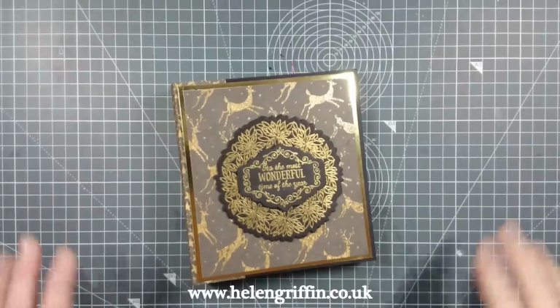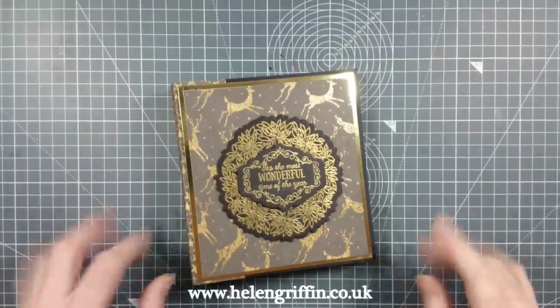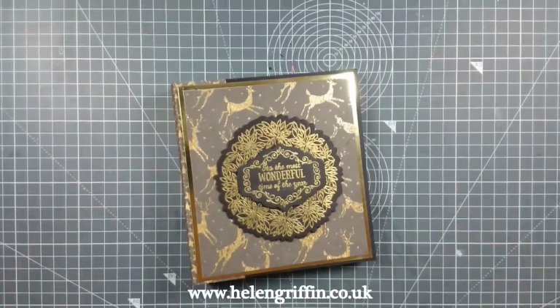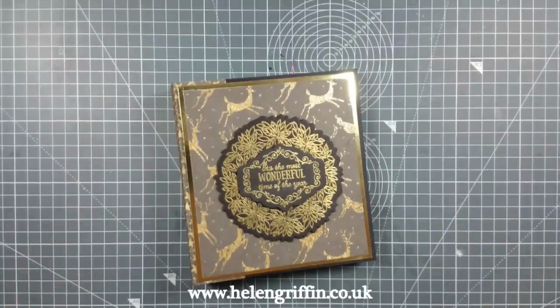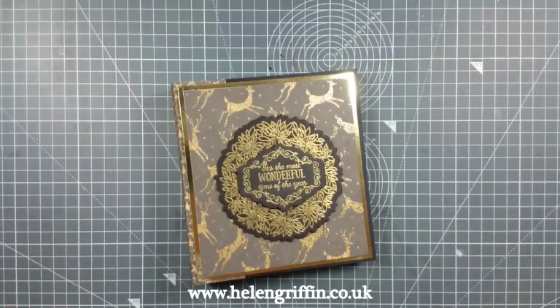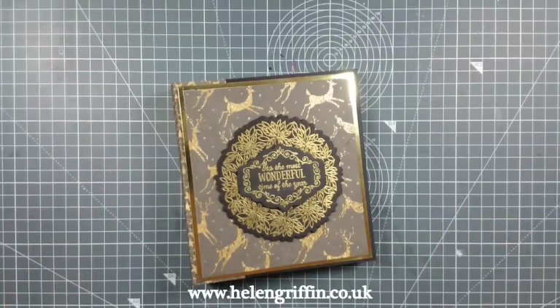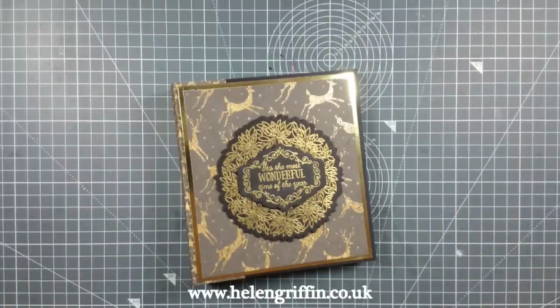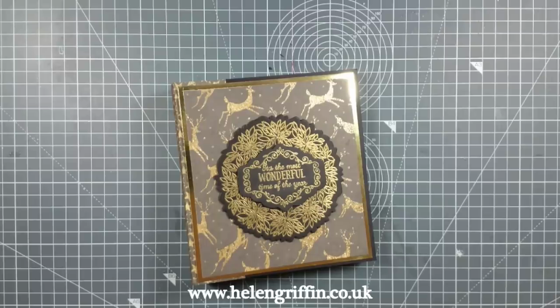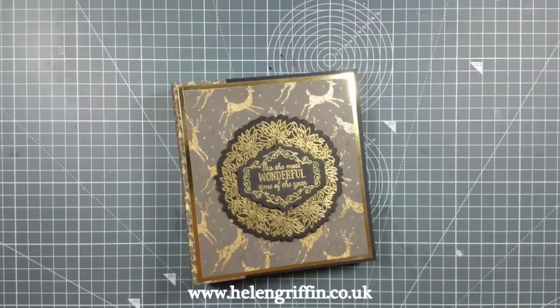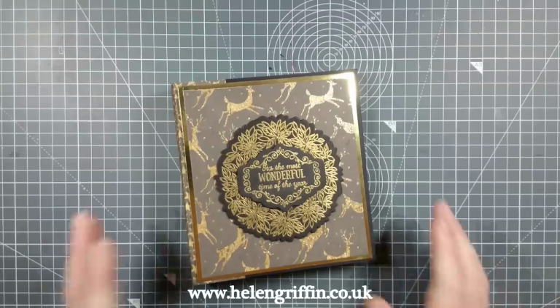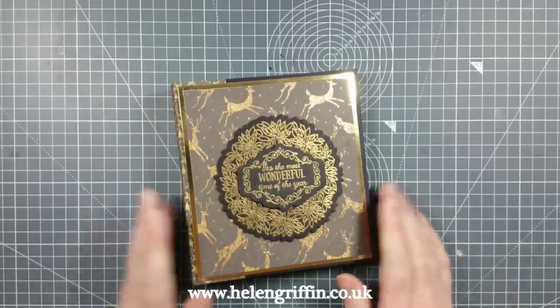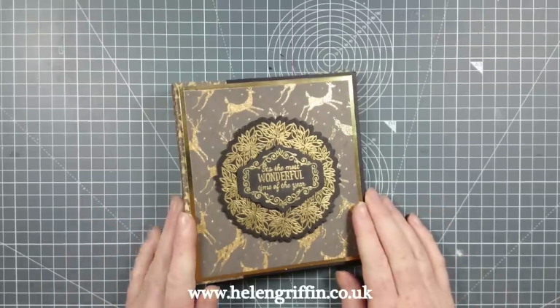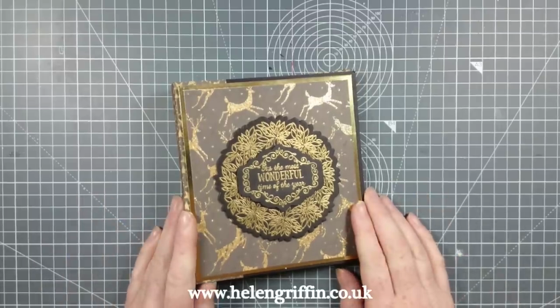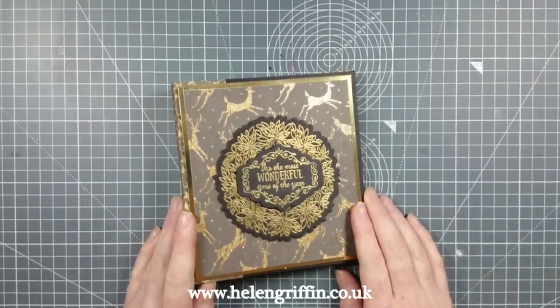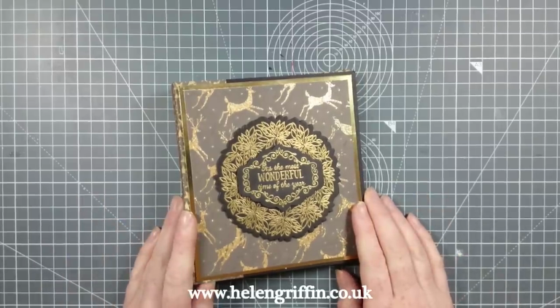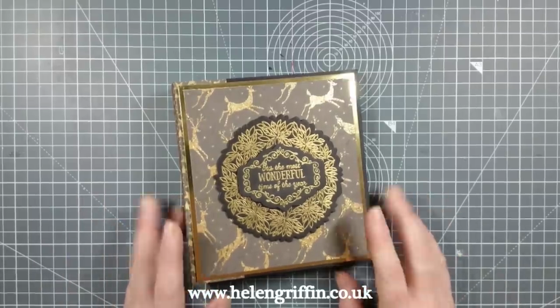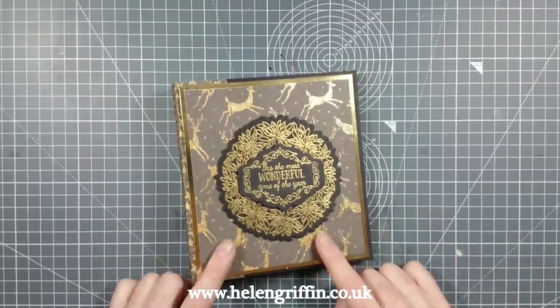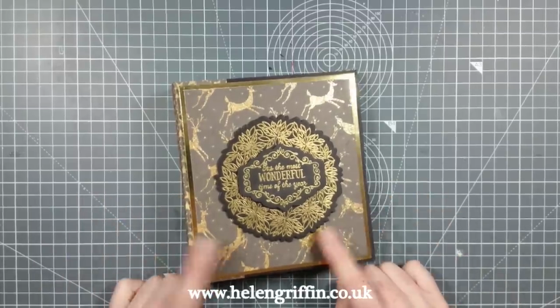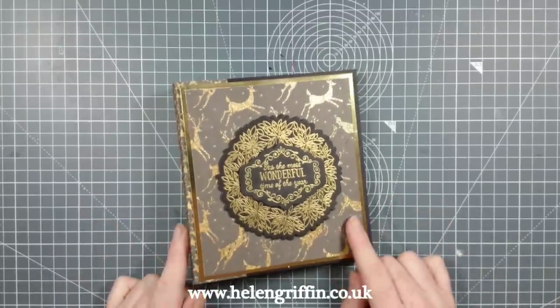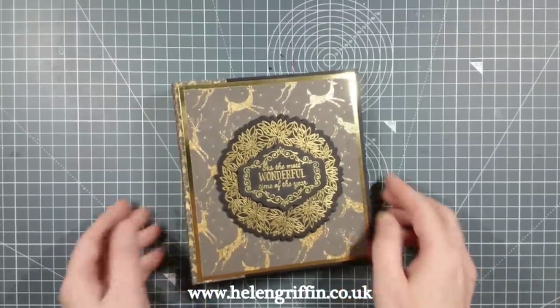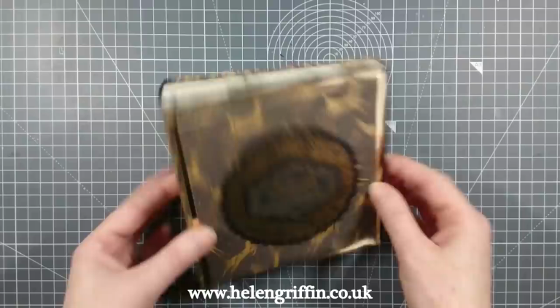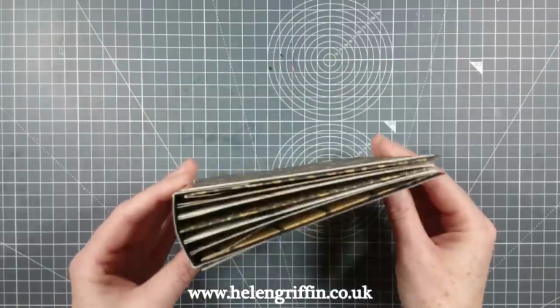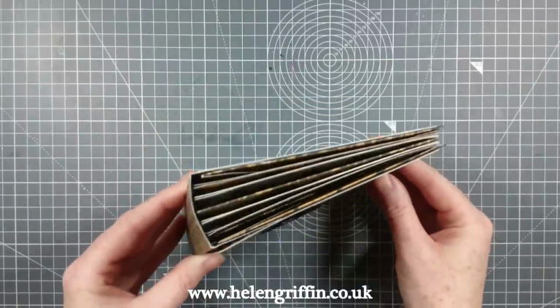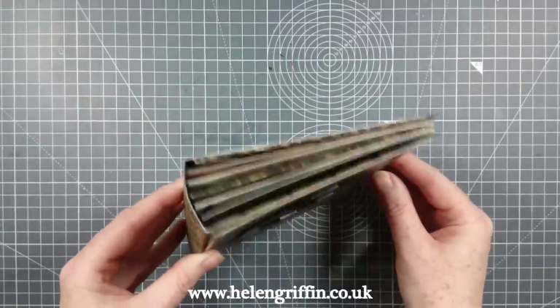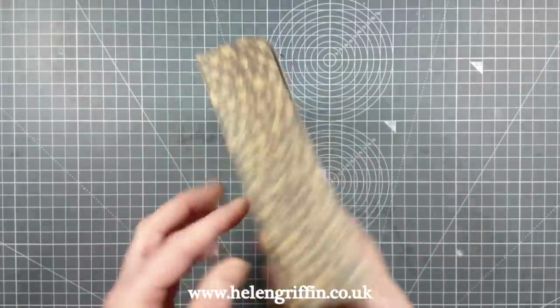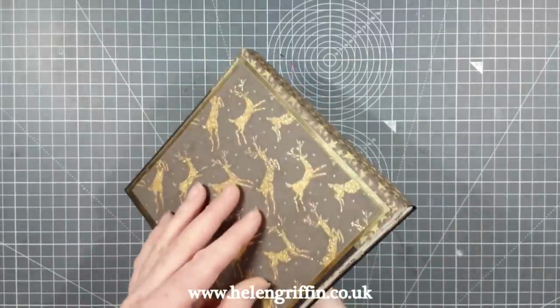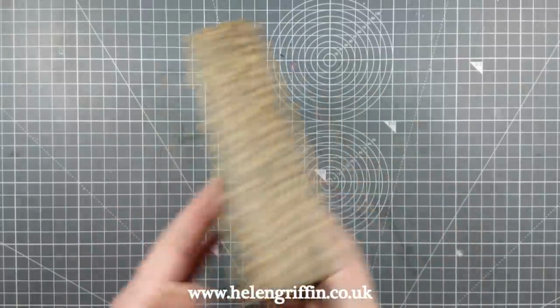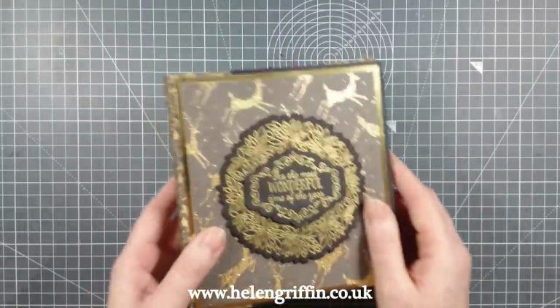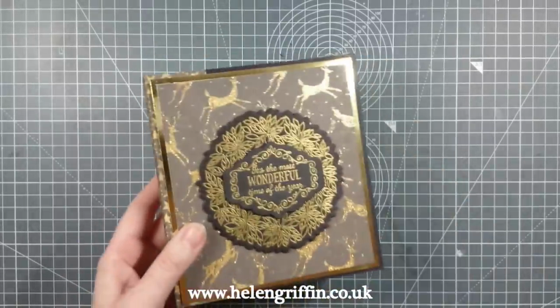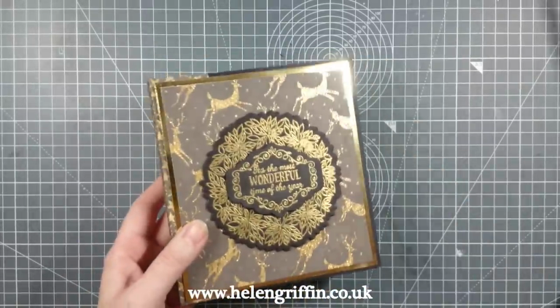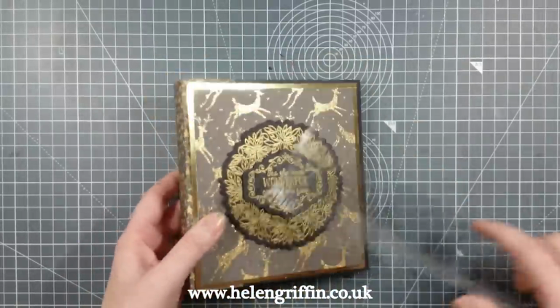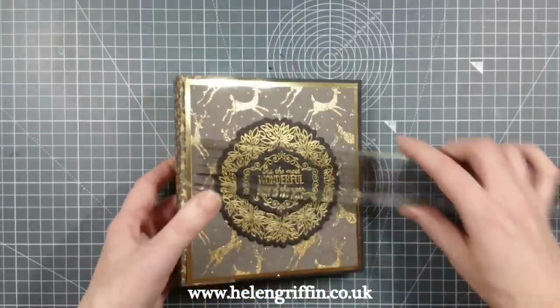Hello everyone, it's Helen Griffin here and thank you for joining me today. It's day three of 12 Days of Christmas, and this is the project we're going to be making today. I'll be showing you how to make it step by step — it's a really cute little album.